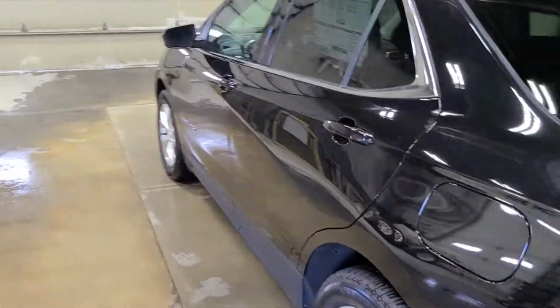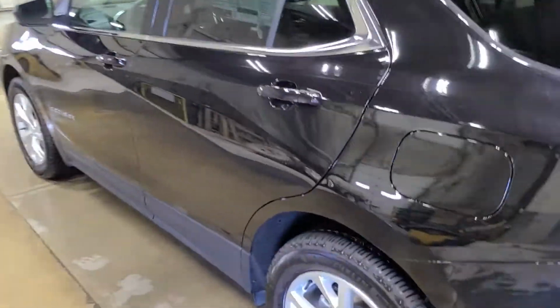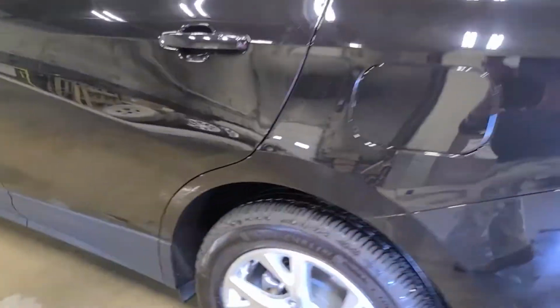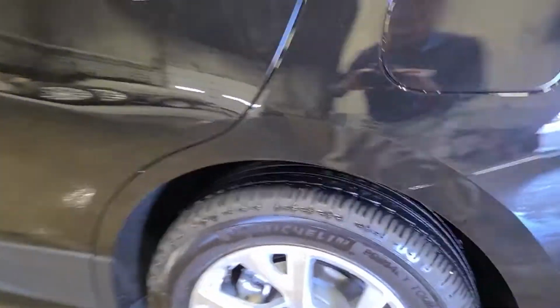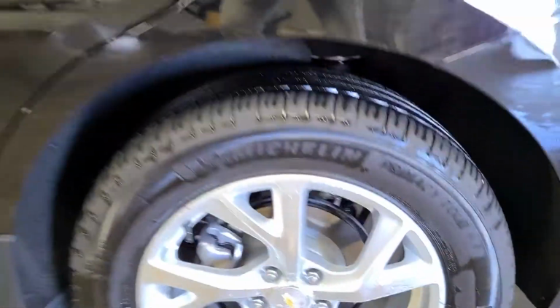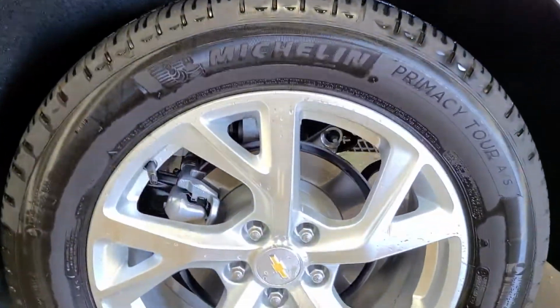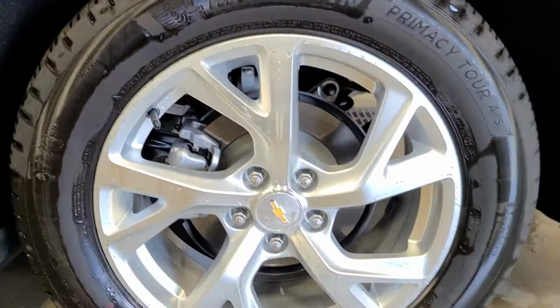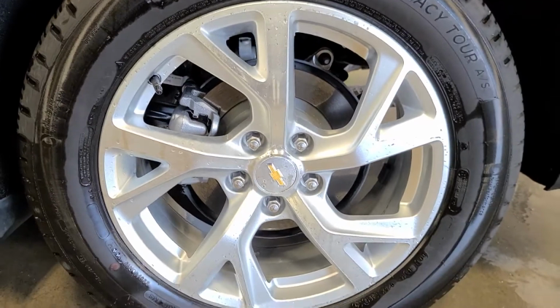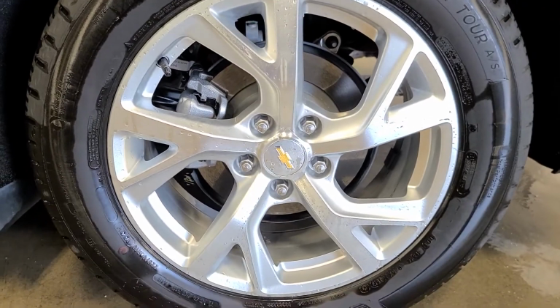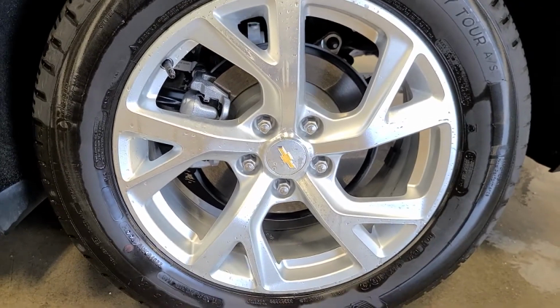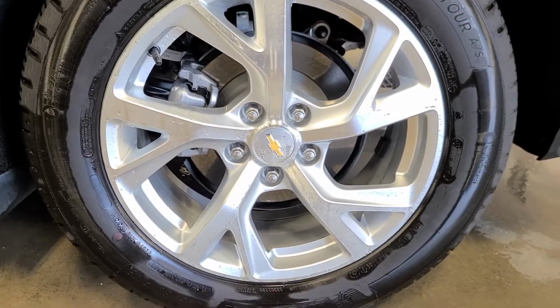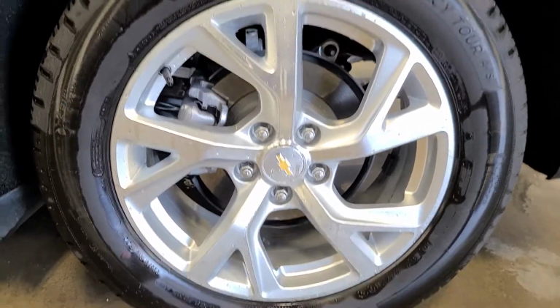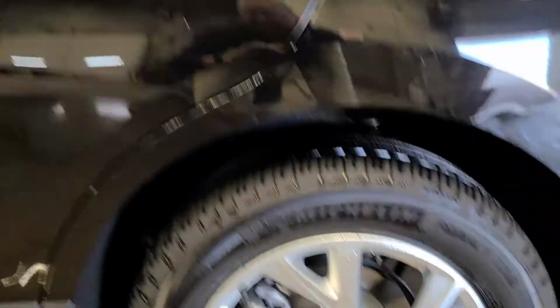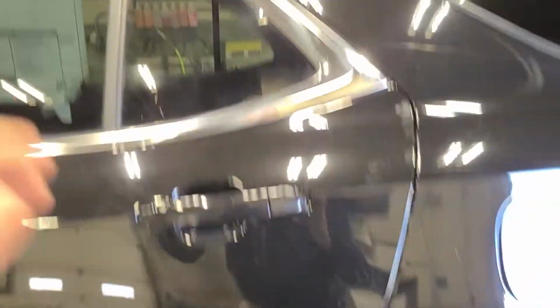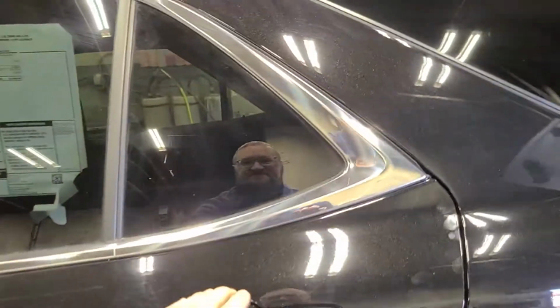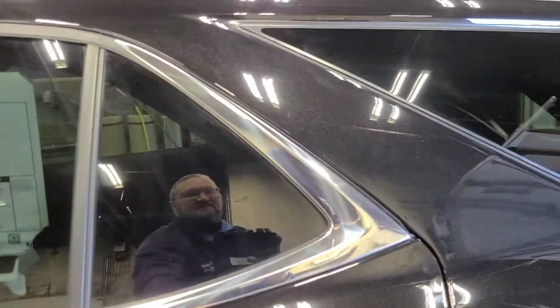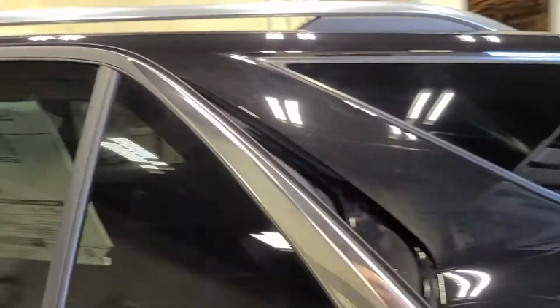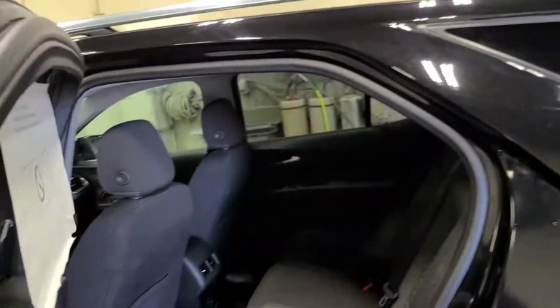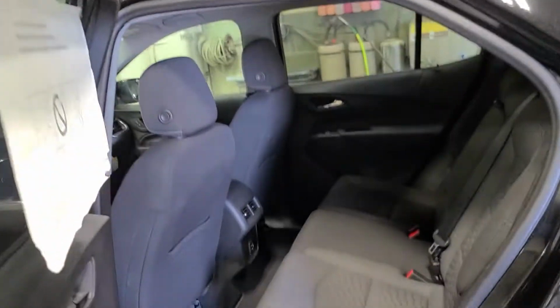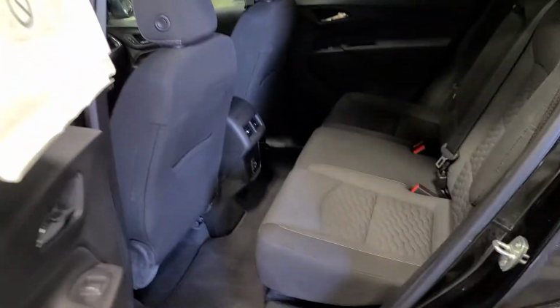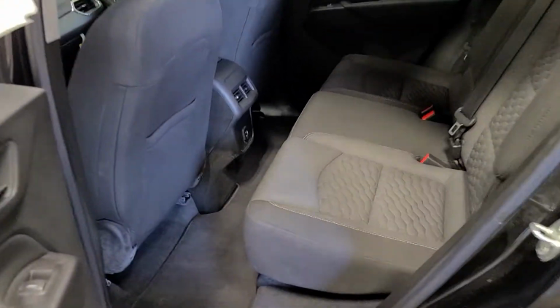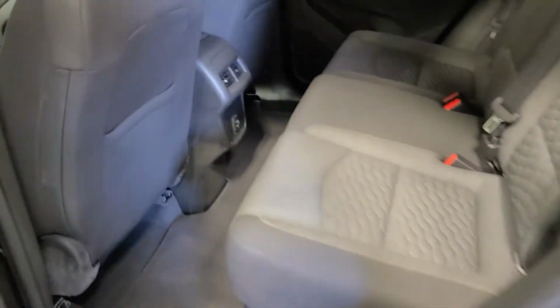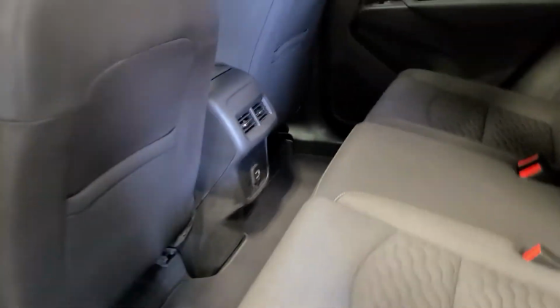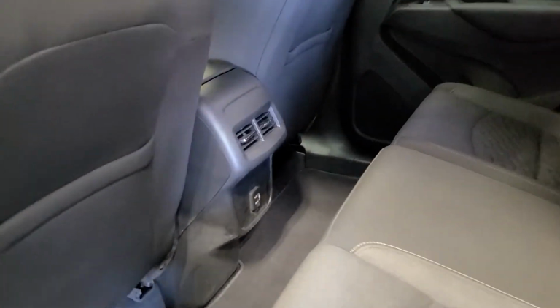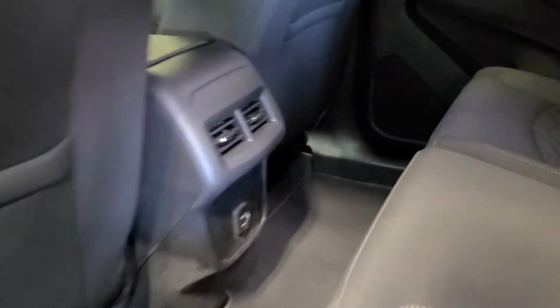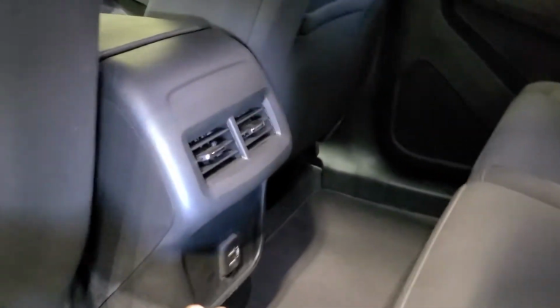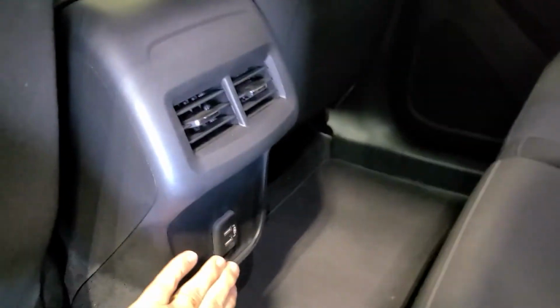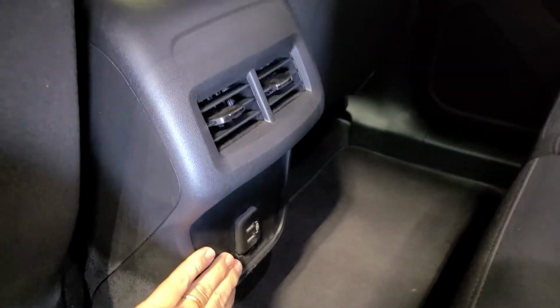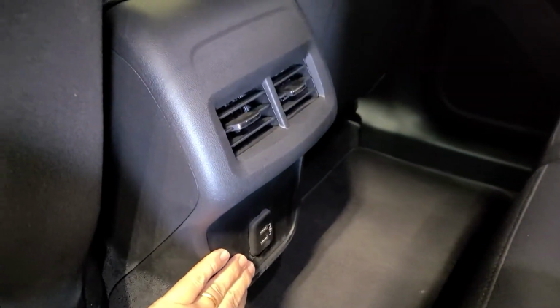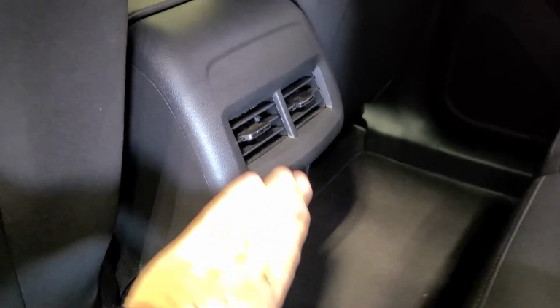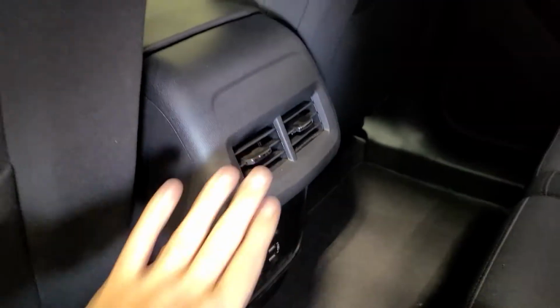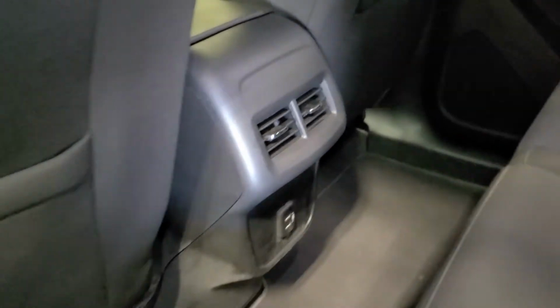Coming around to the driver's side, let's take a quick look at the tires. And the back side passenger again — cloth in here, does have two extra USB ports here for extra power plus your heat vents.